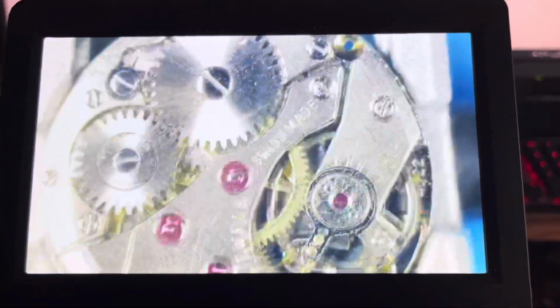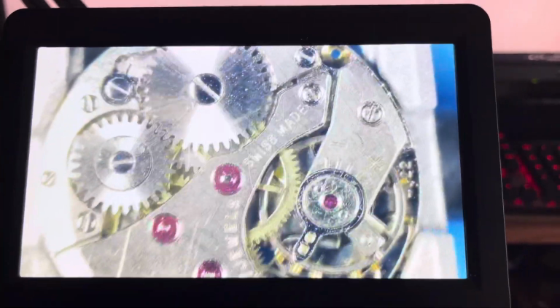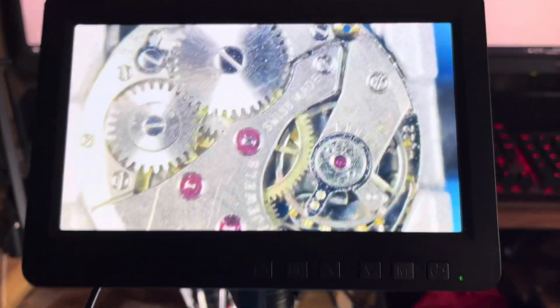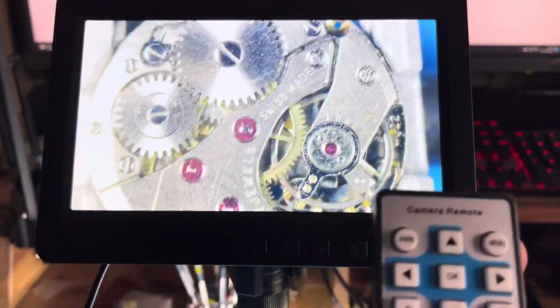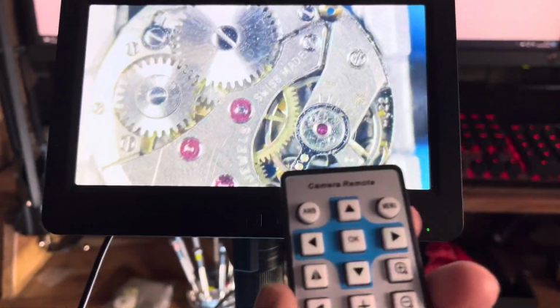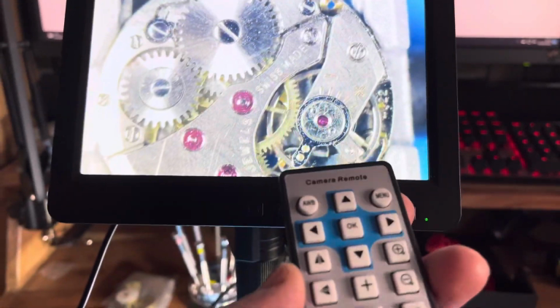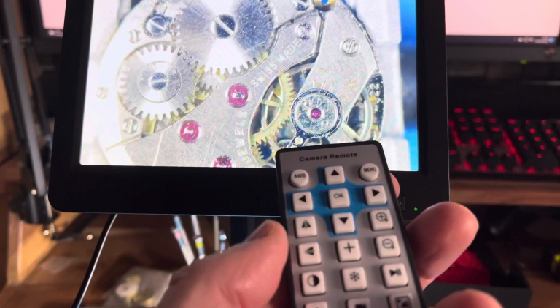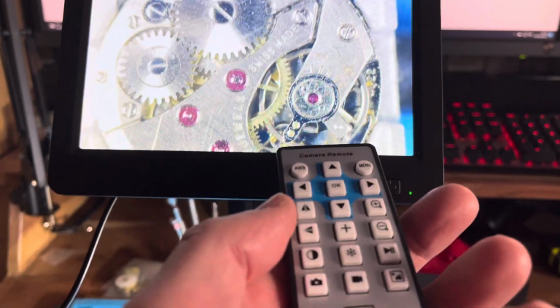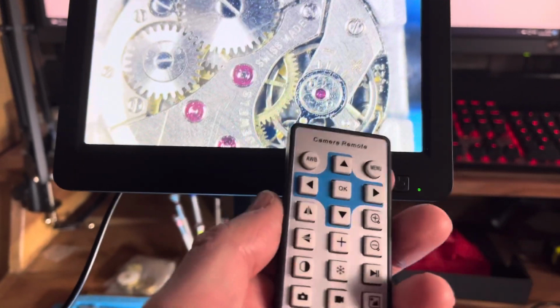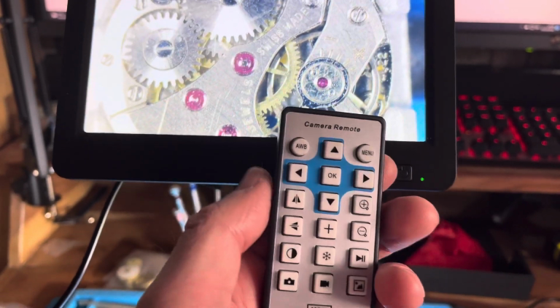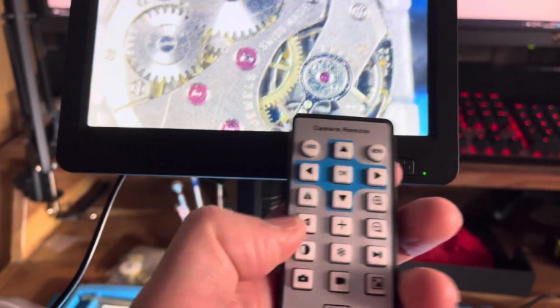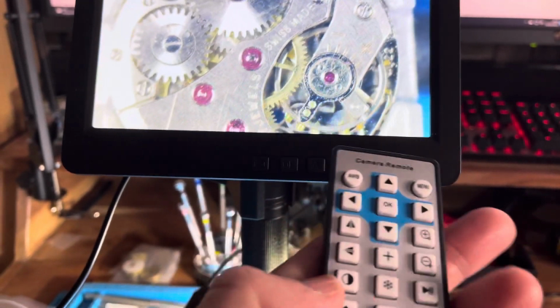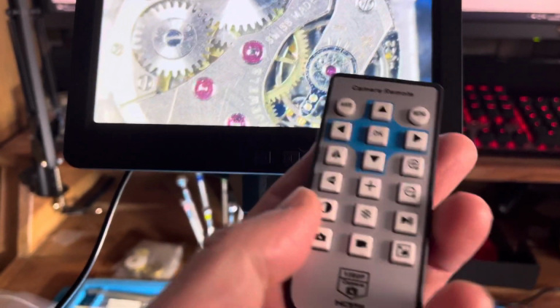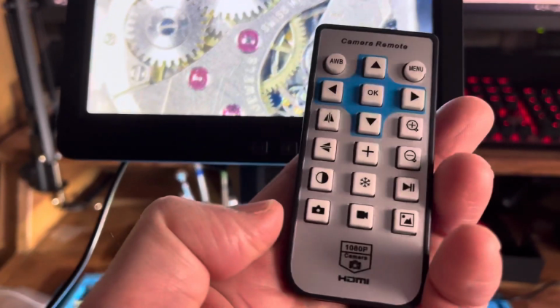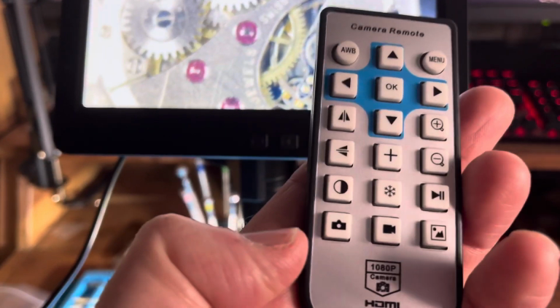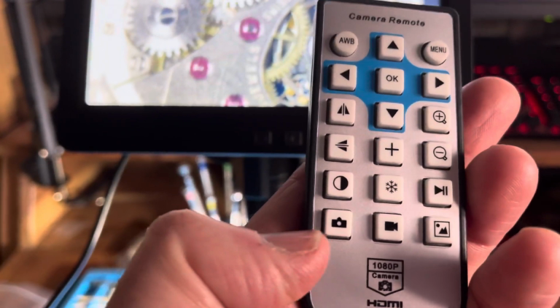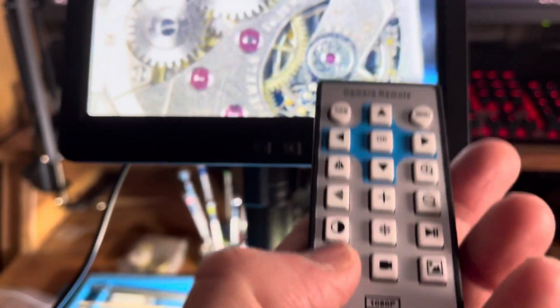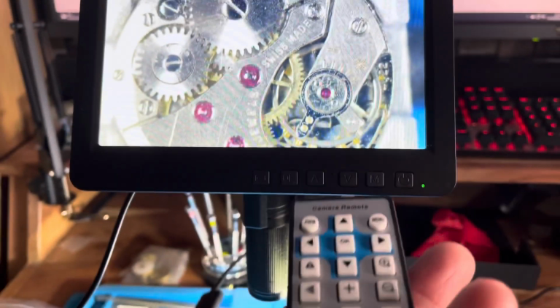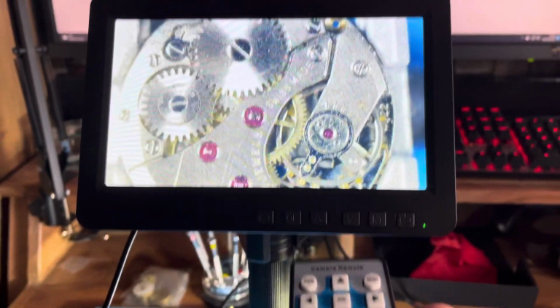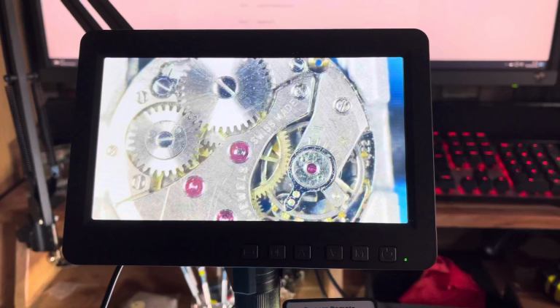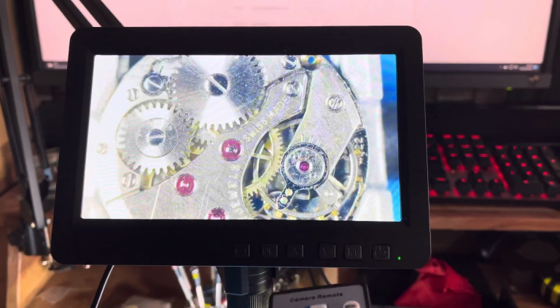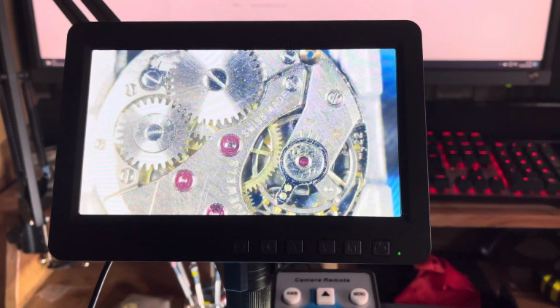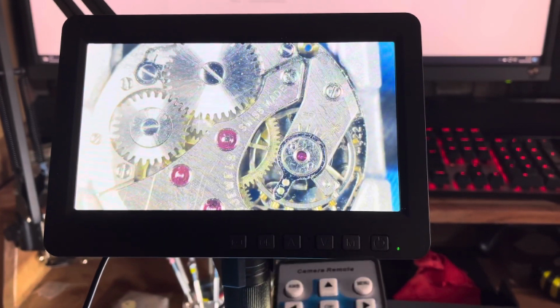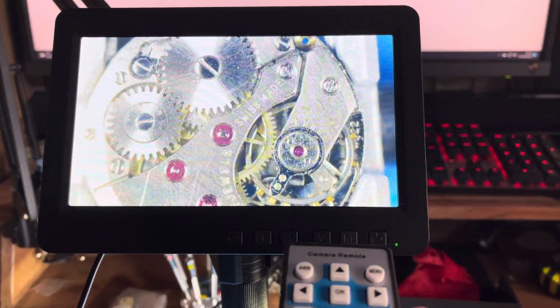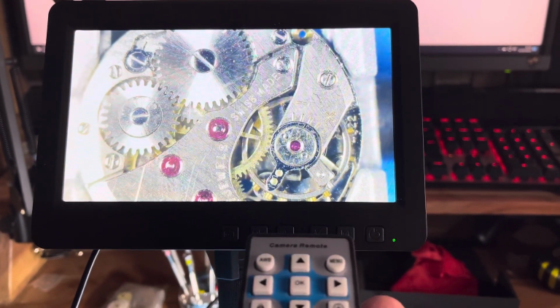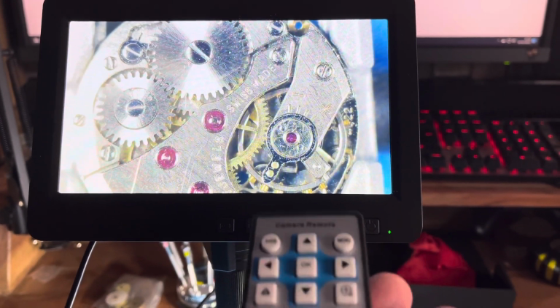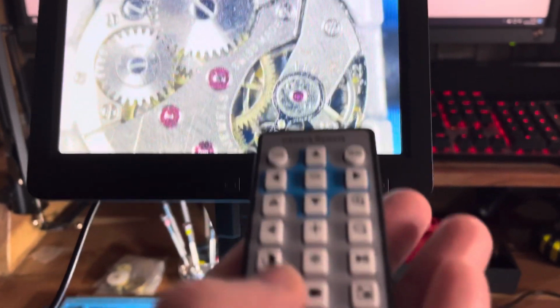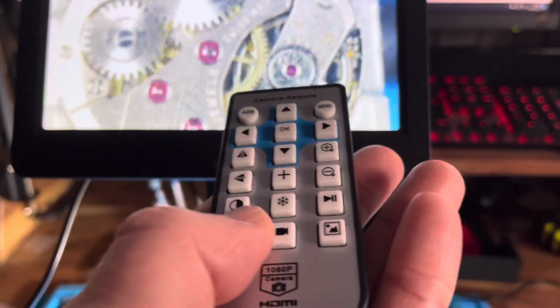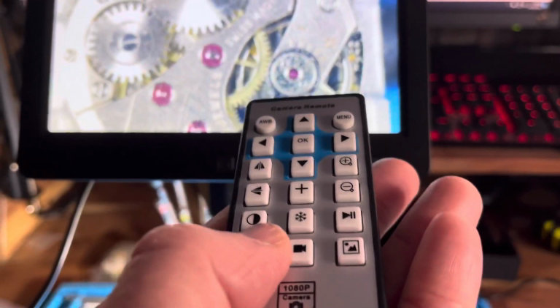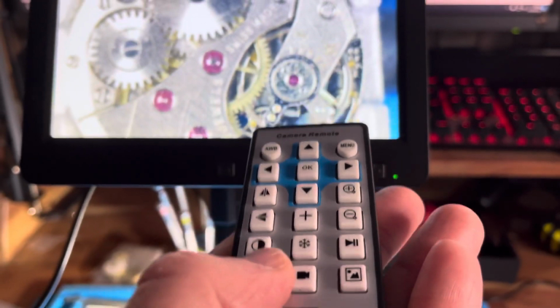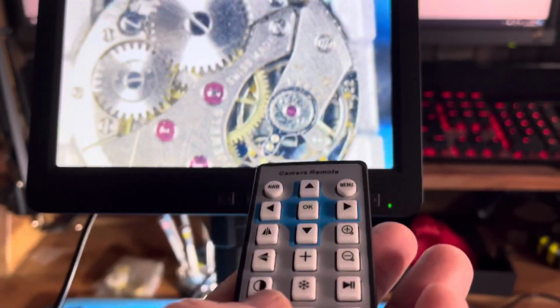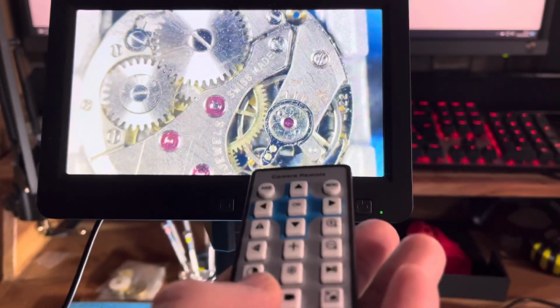It also comes with a remote control, which is this one. Now, at the very bottom is the photograph button. Press that — absolutely nothing at all. Pressing it again, still nothing at all.